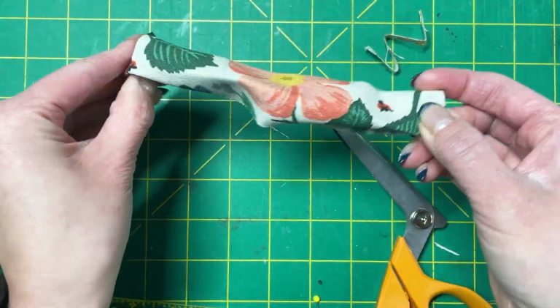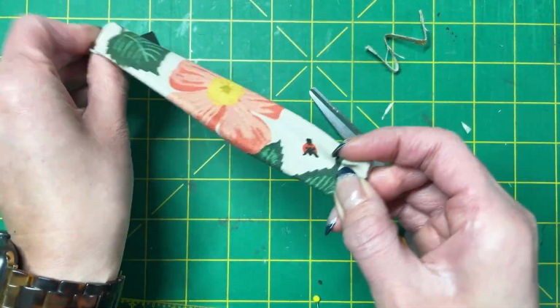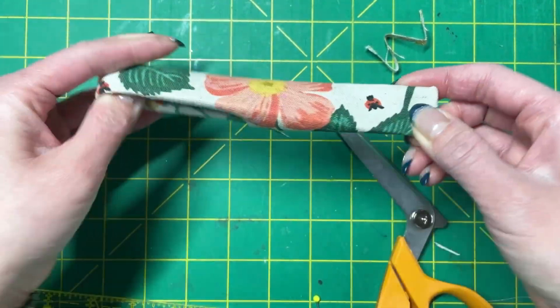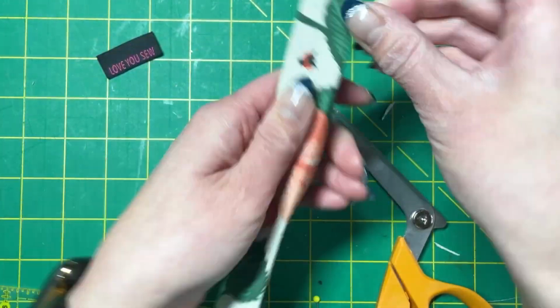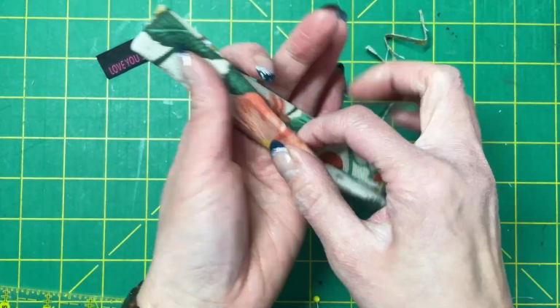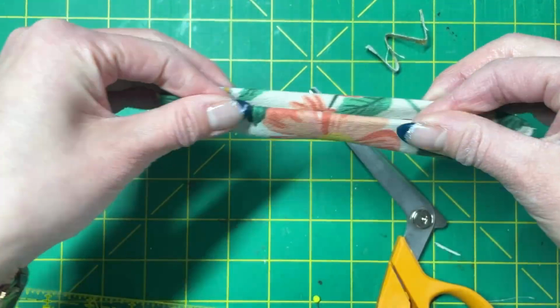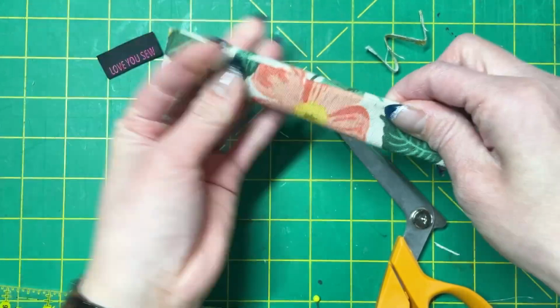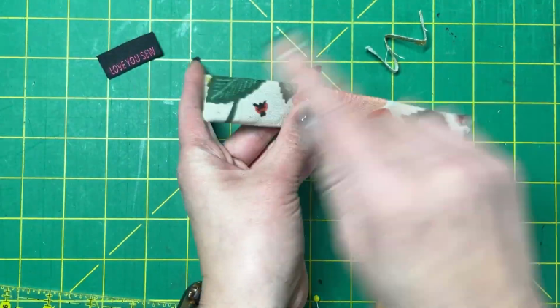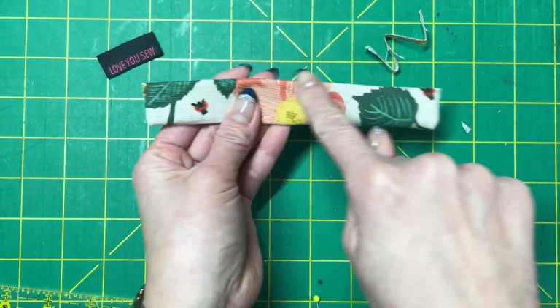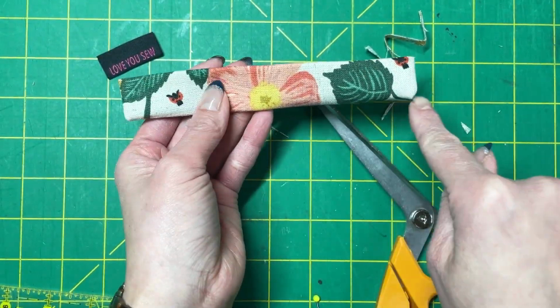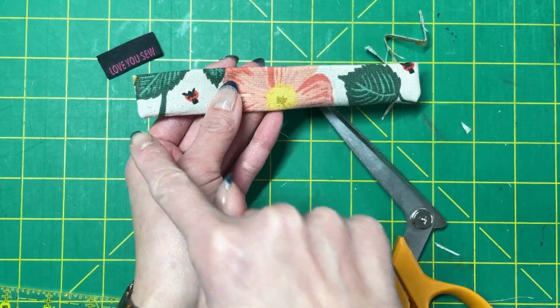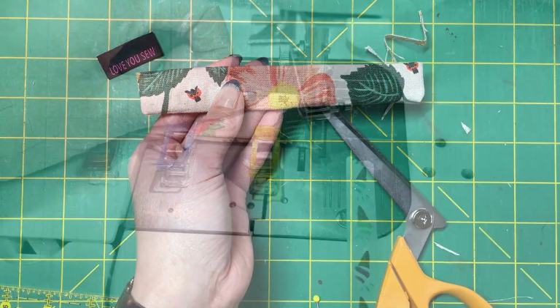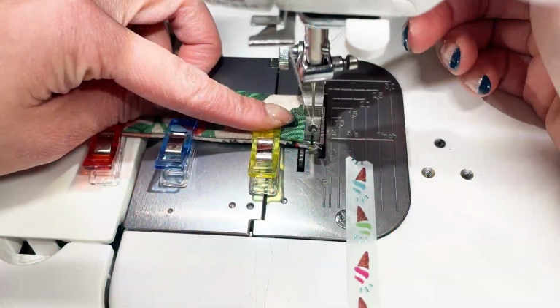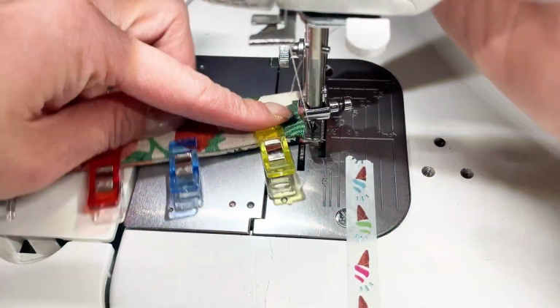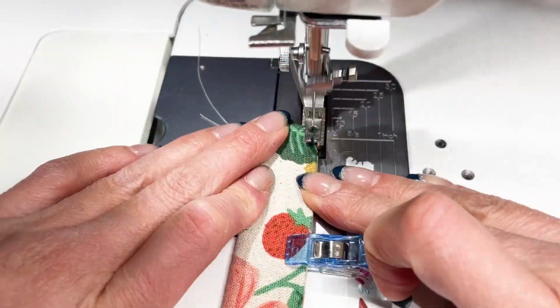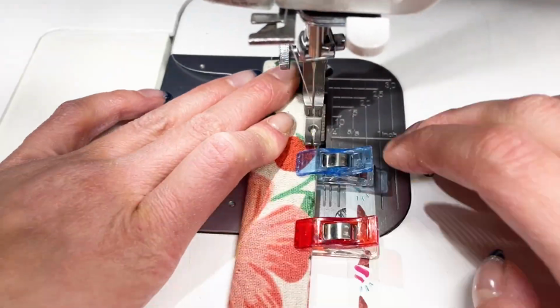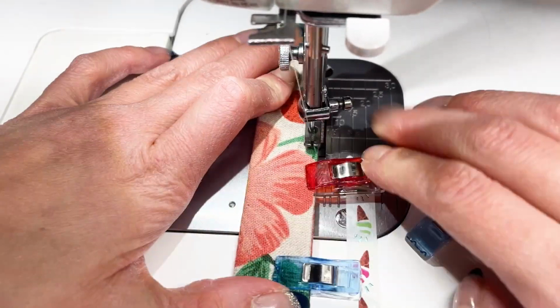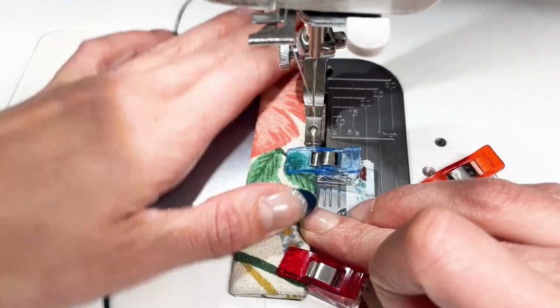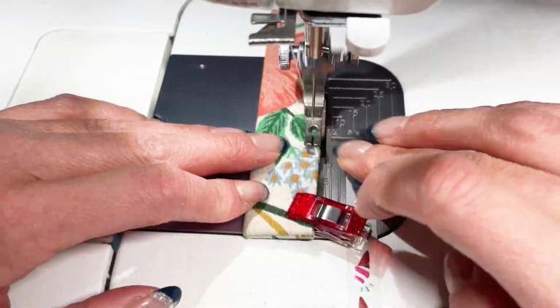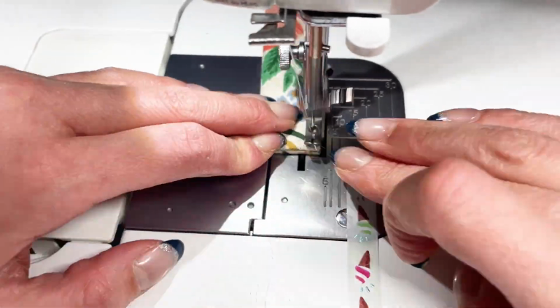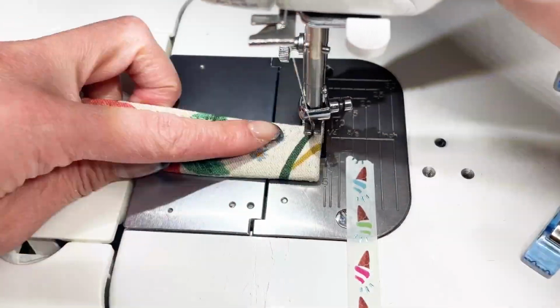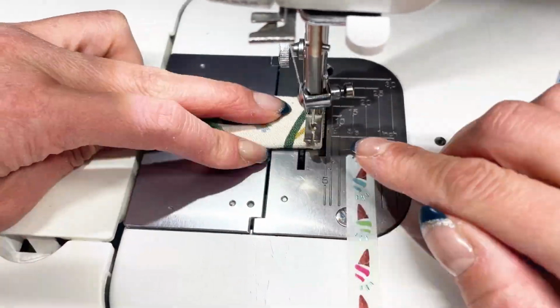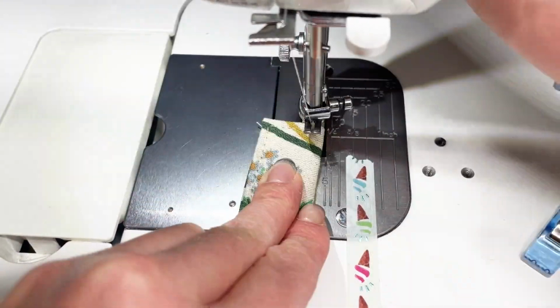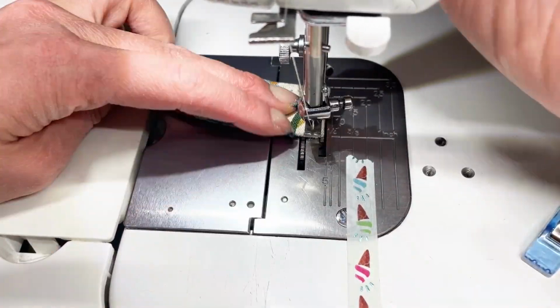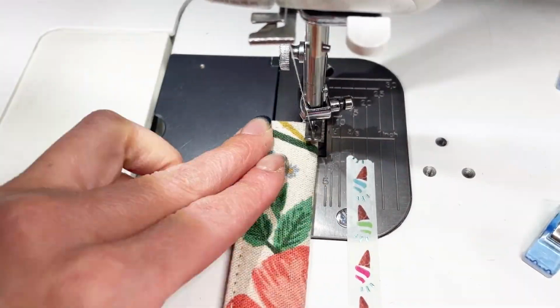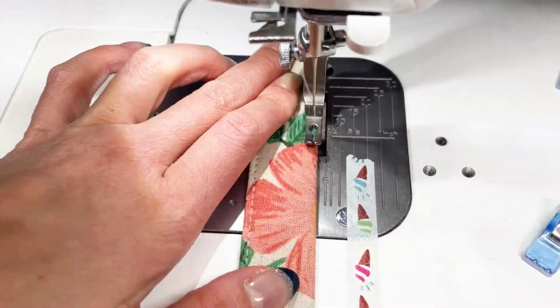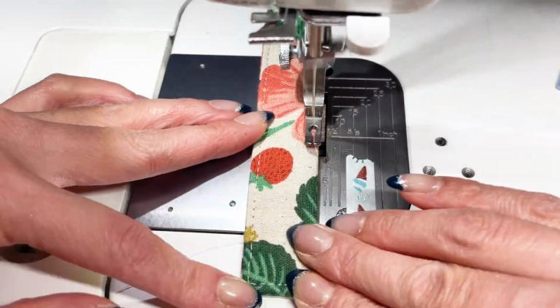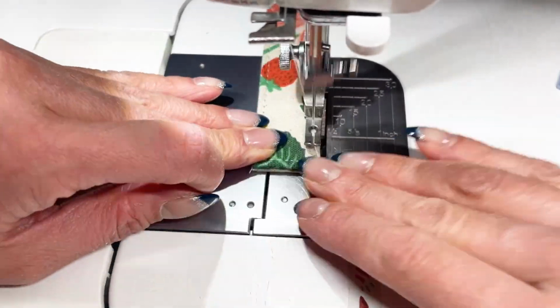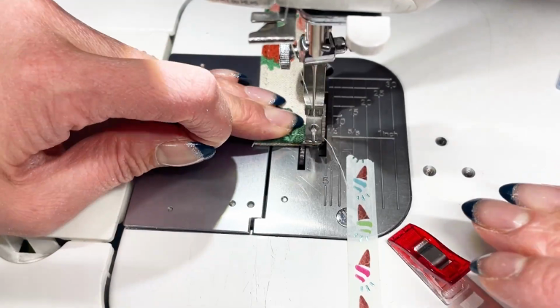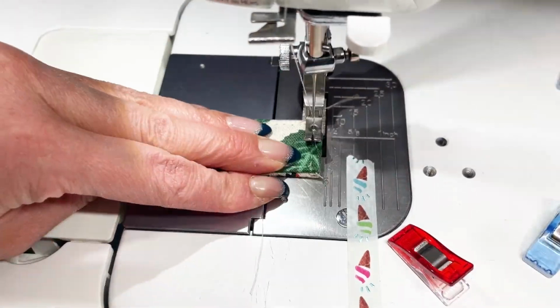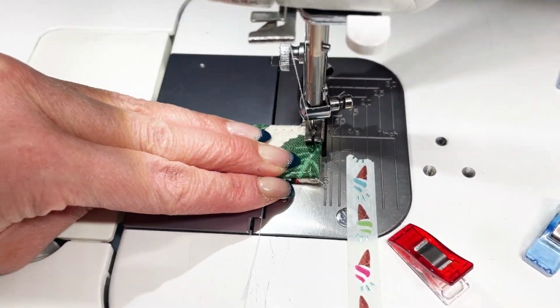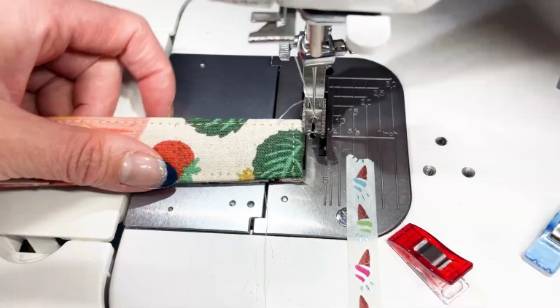Finger press to make sure the handle is nice and even, and then go back with your iron and press again. Top stitch all the way around the handle with a 1/16th to a 1/8th inch seam allowance. This will enclose the handle, giving you a nice clean finish.